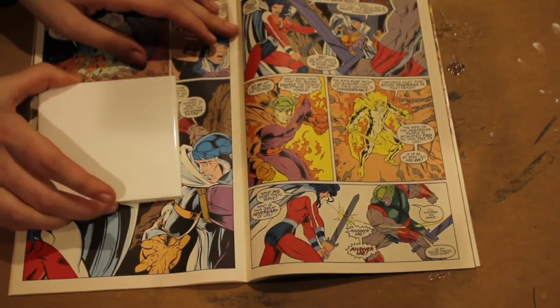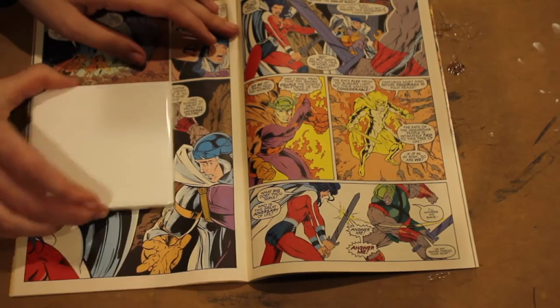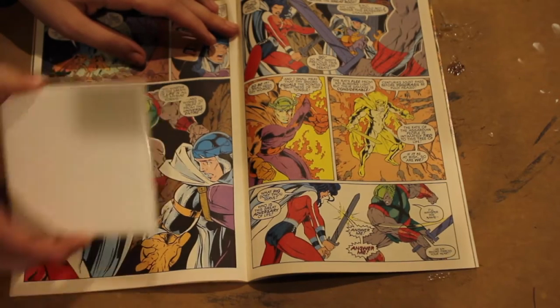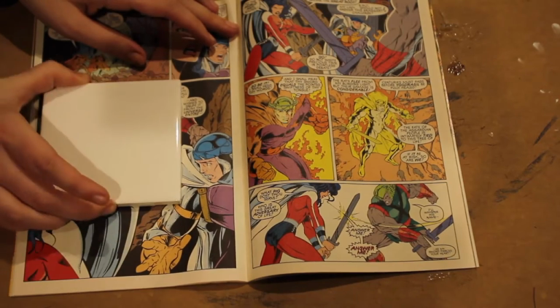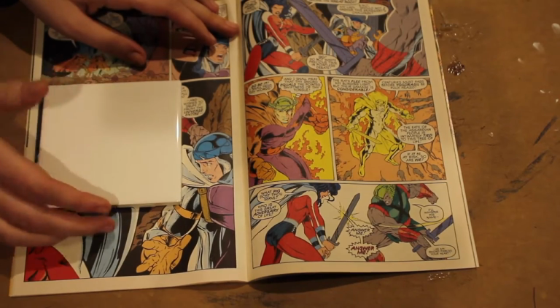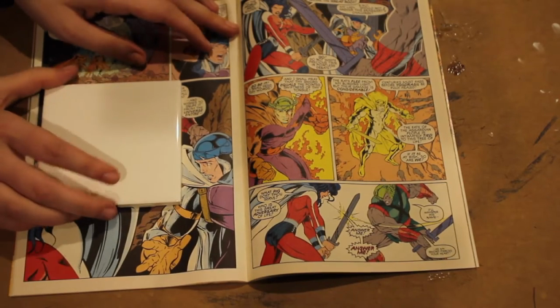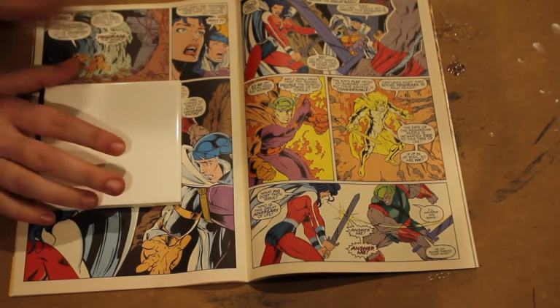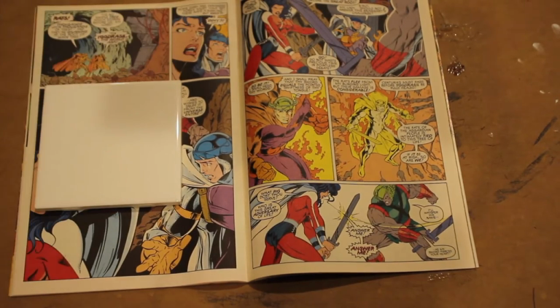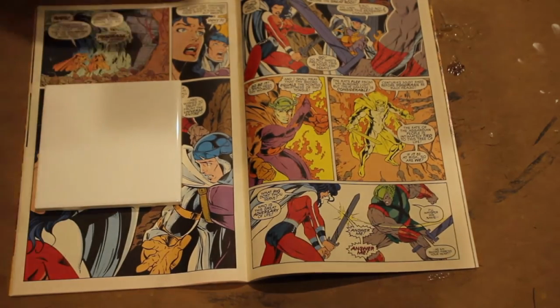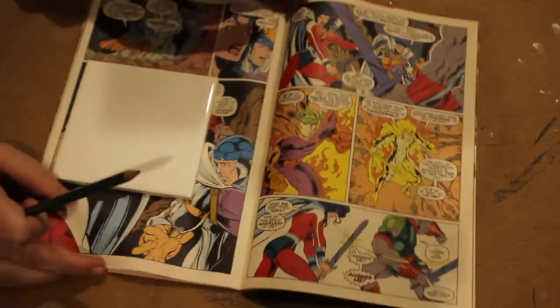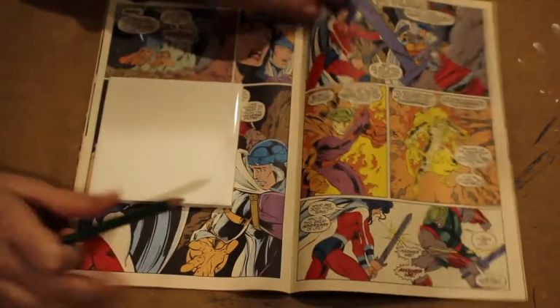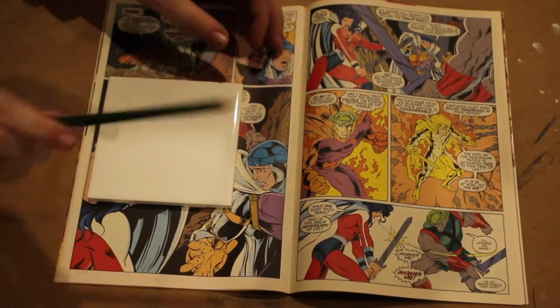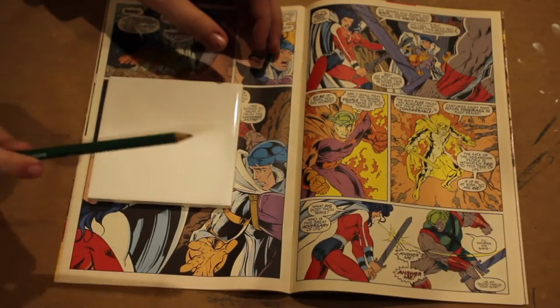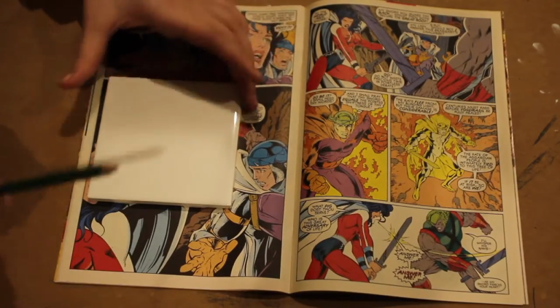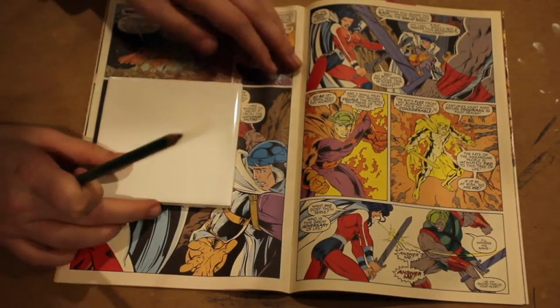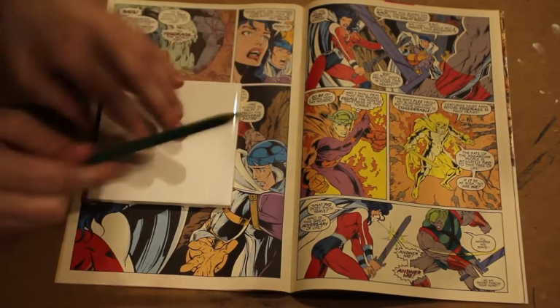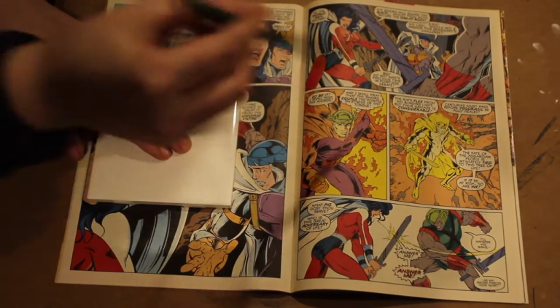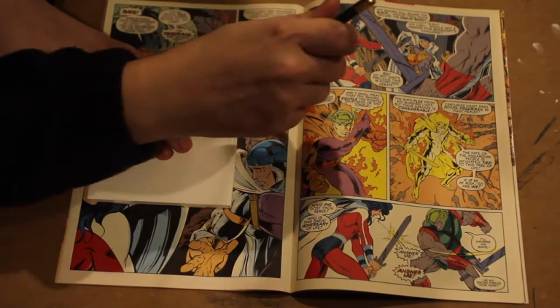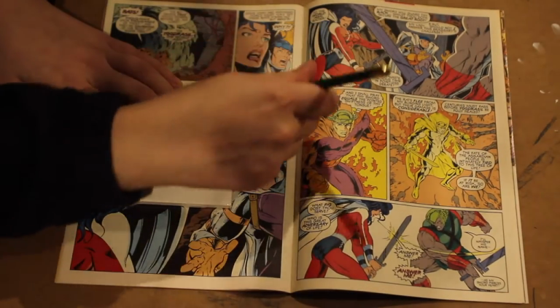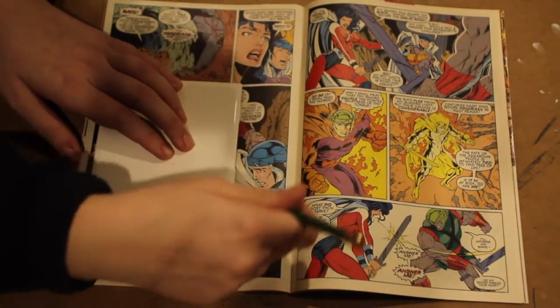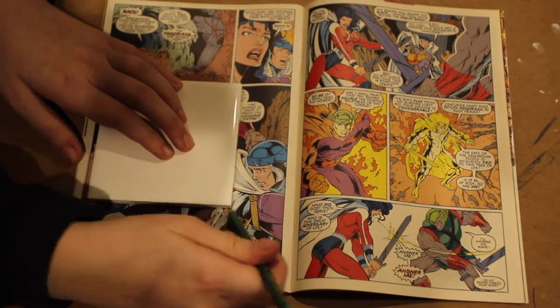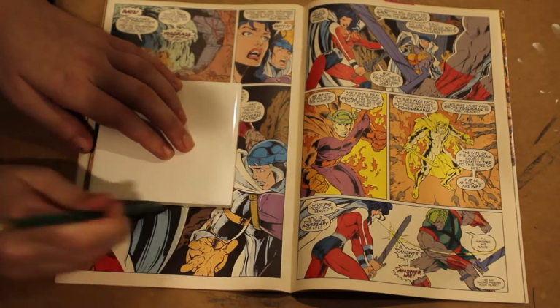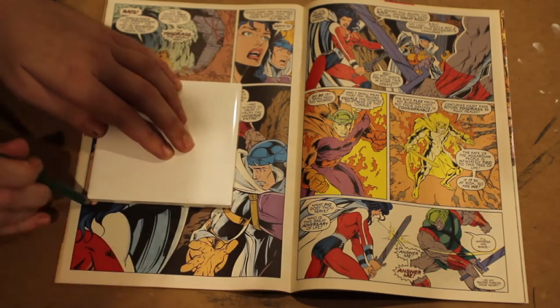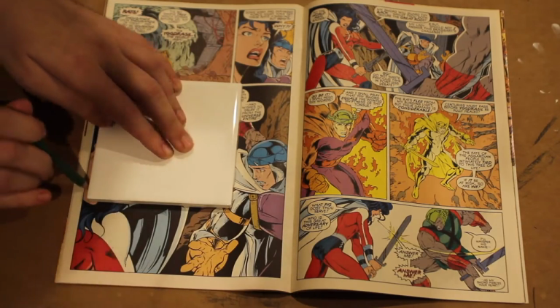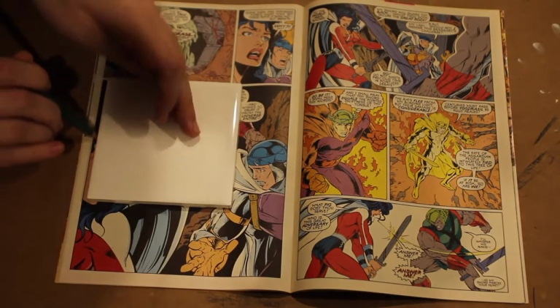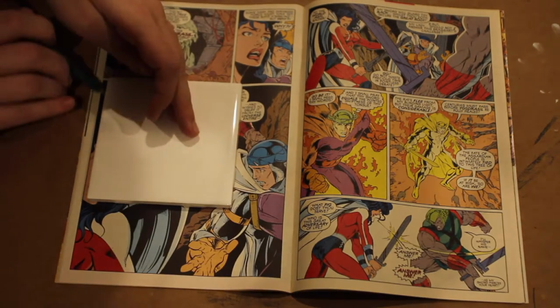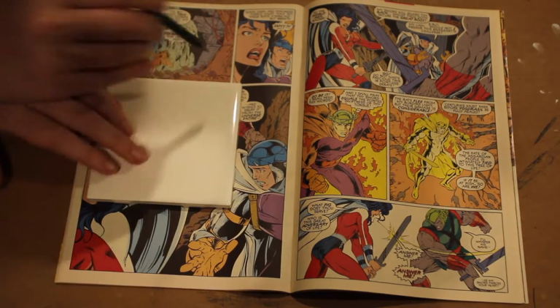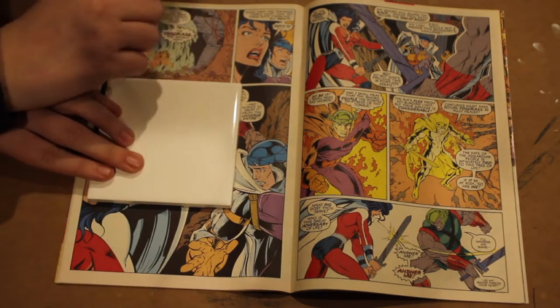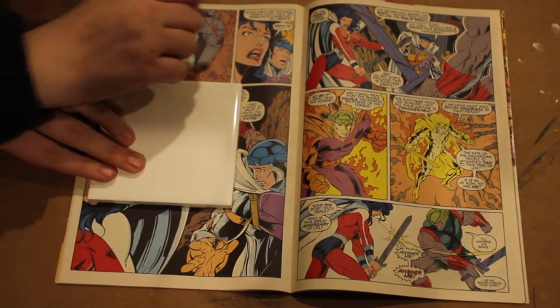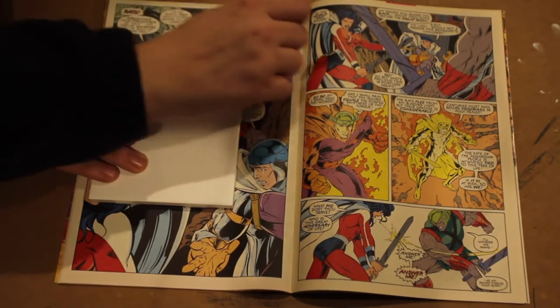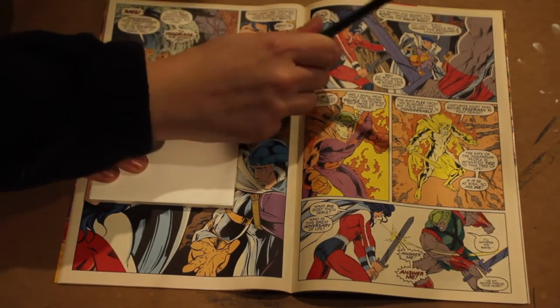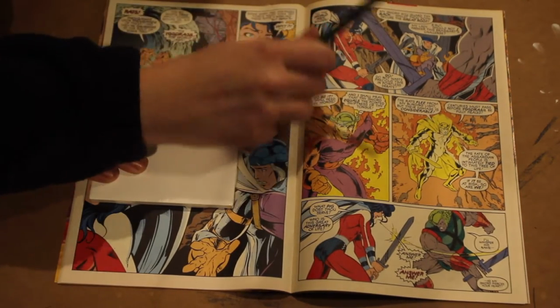Once you've selected a good scene, place your tile over the section and trace. Repeat for however many coasters you wish to make, whether that's a set of four or a set of six or so on.